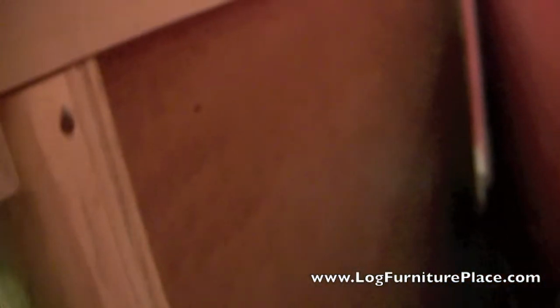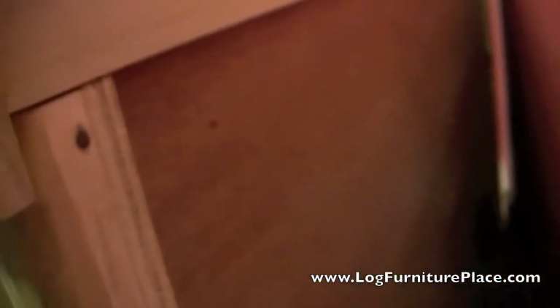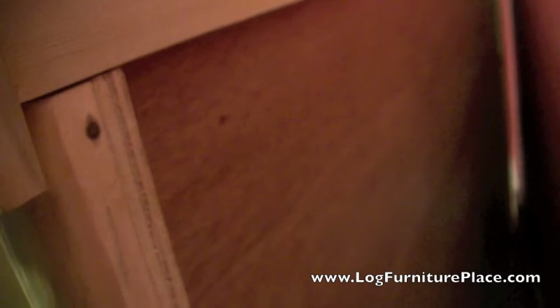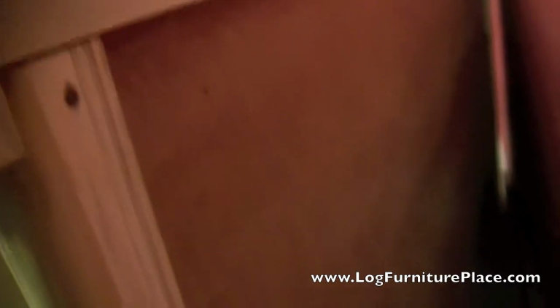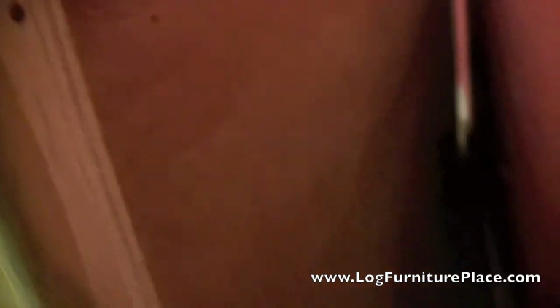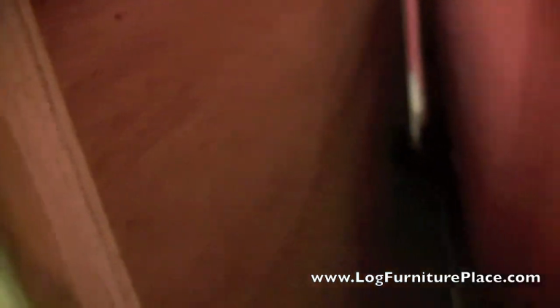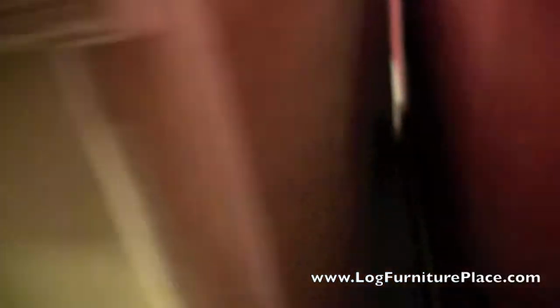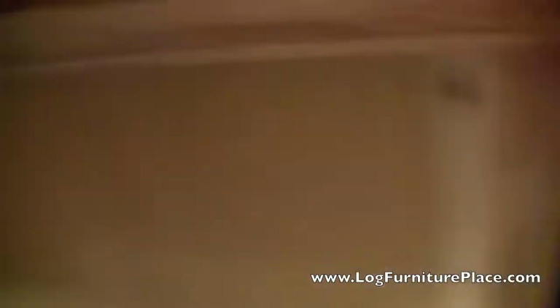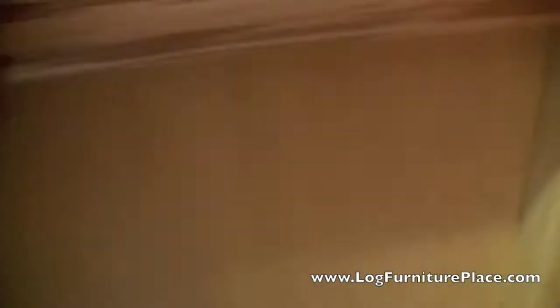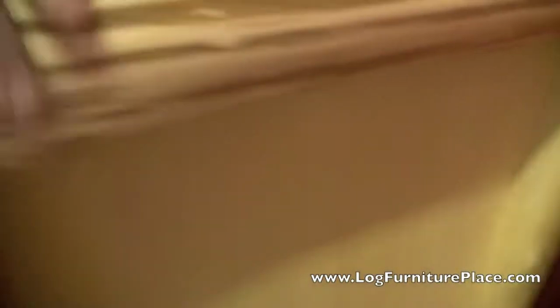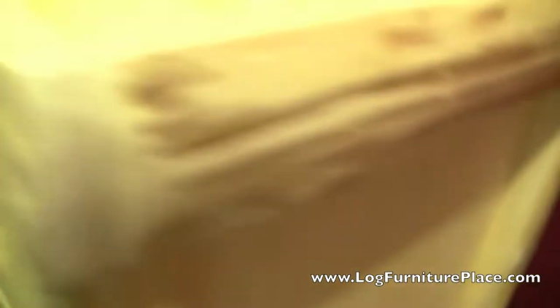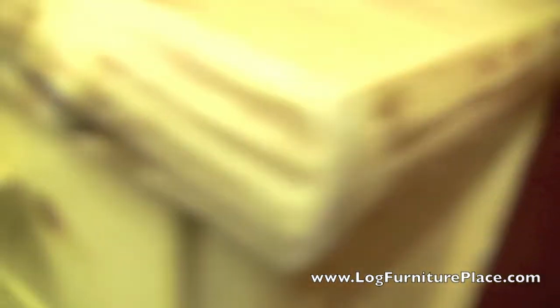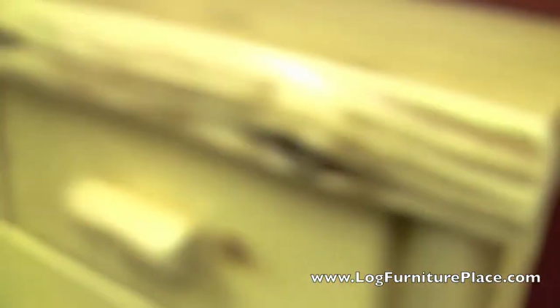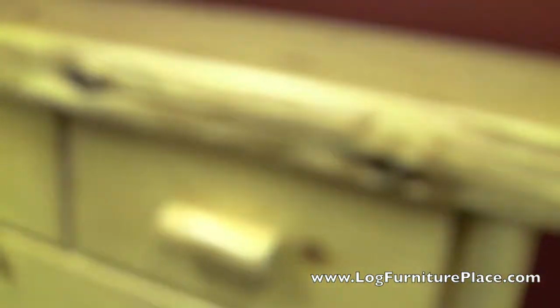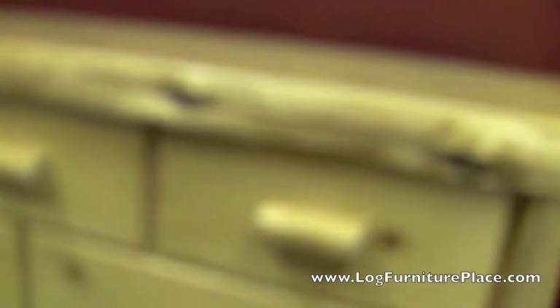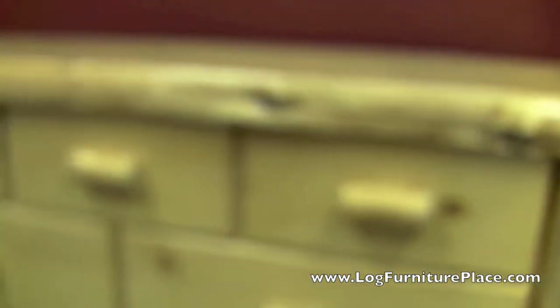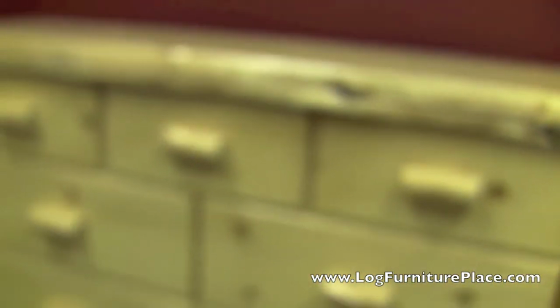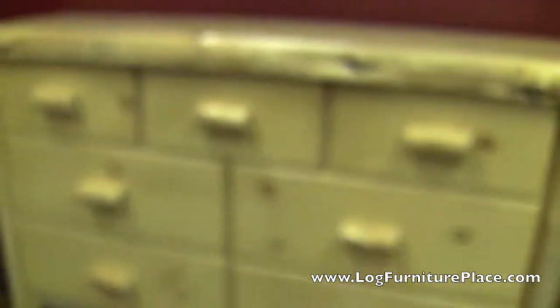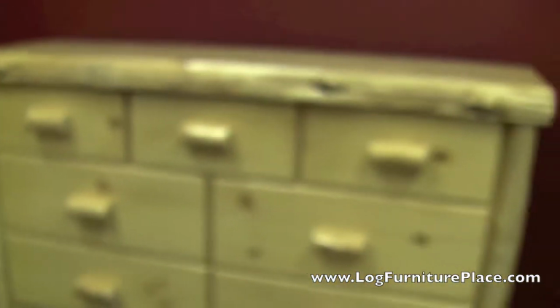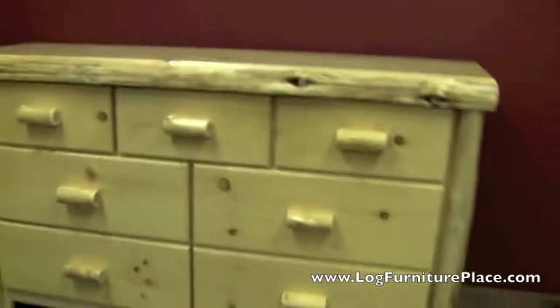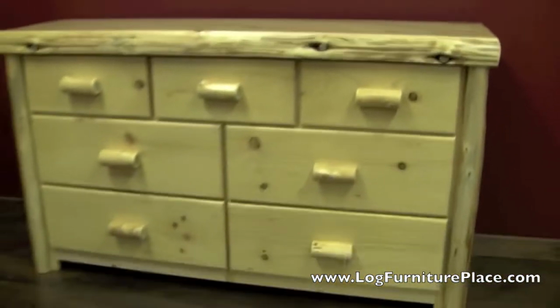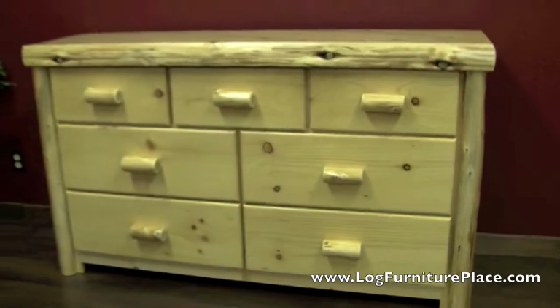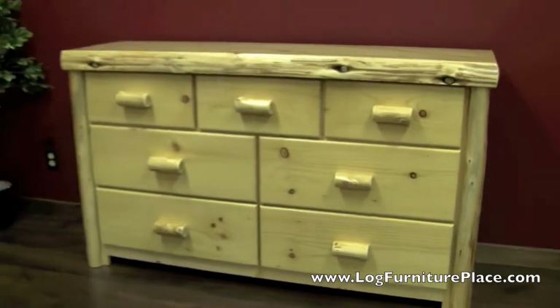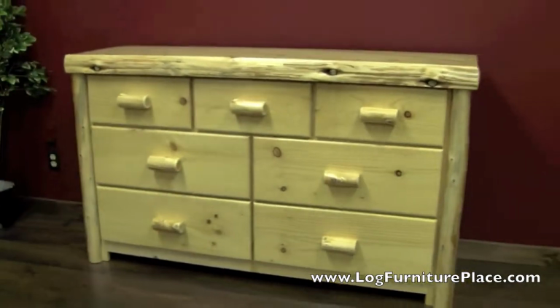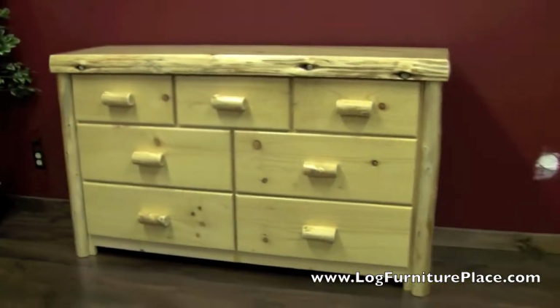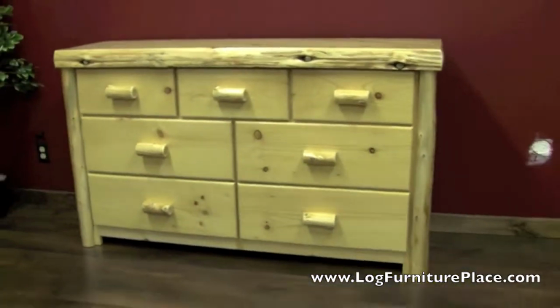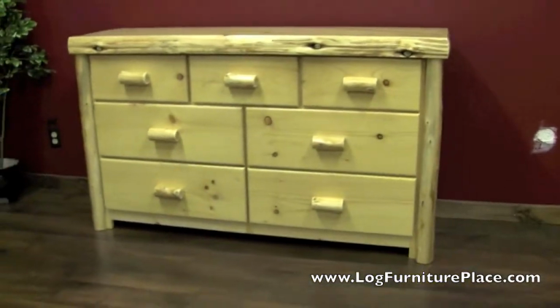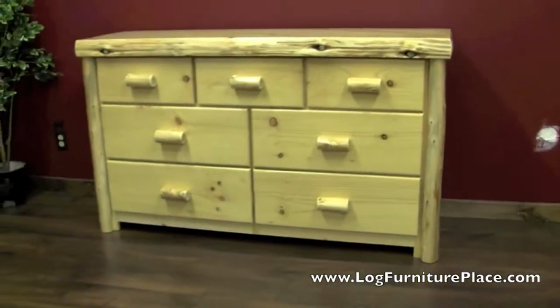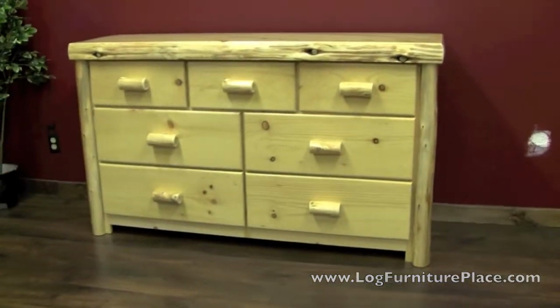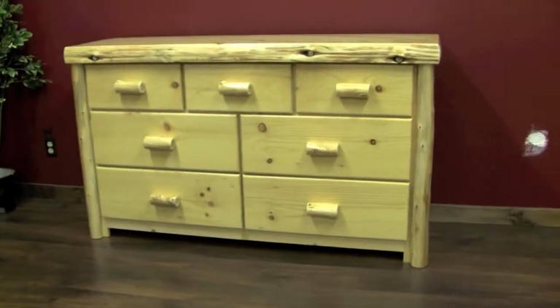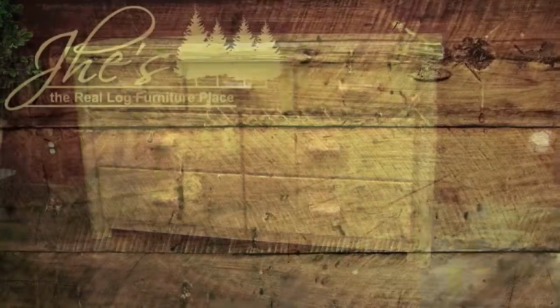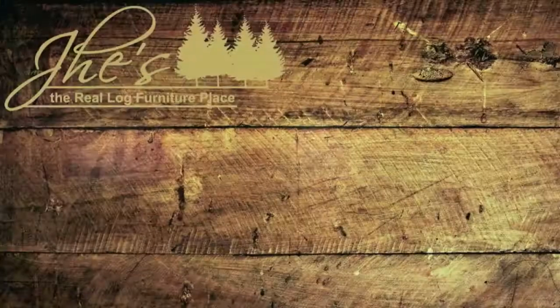You can find this dresser along with beds, chests, nightstands, and more all on our website at LogFurniturePlace.com.